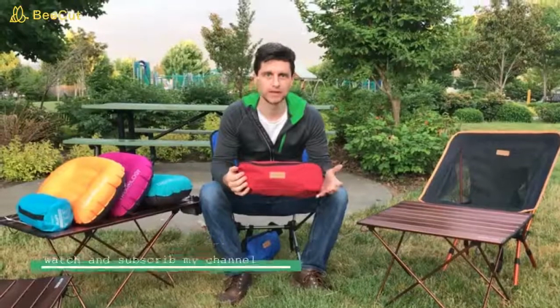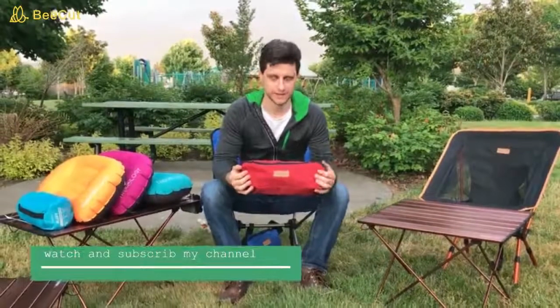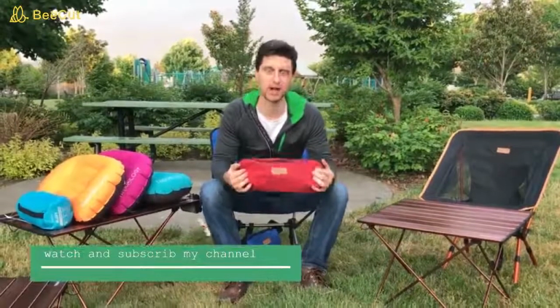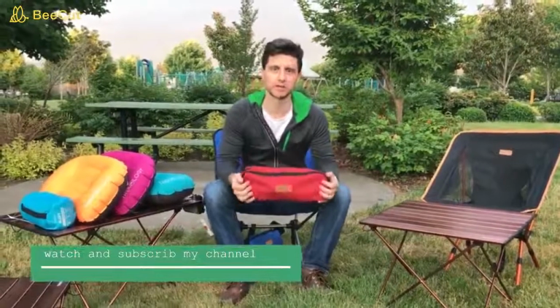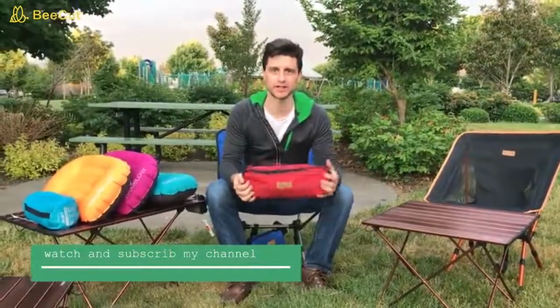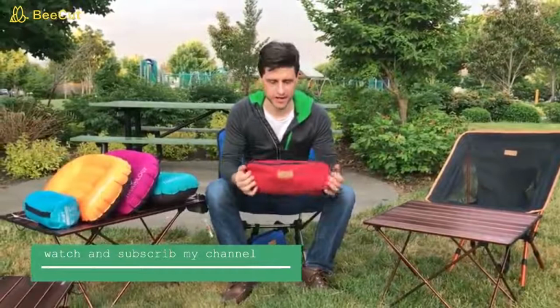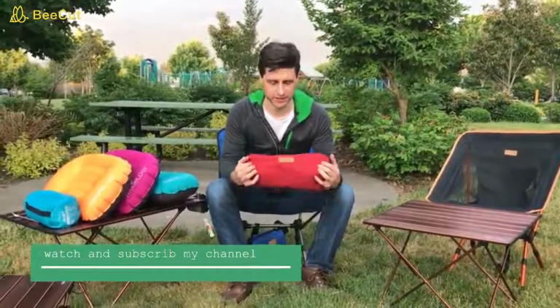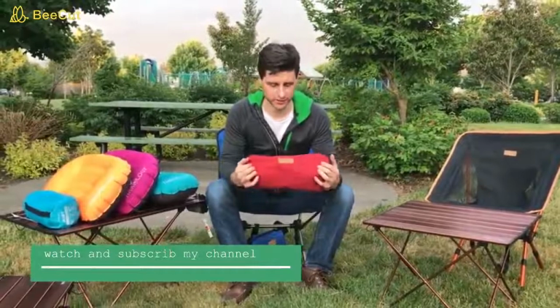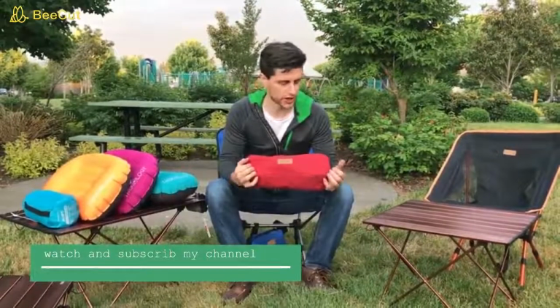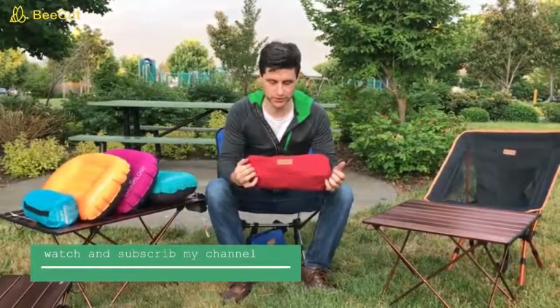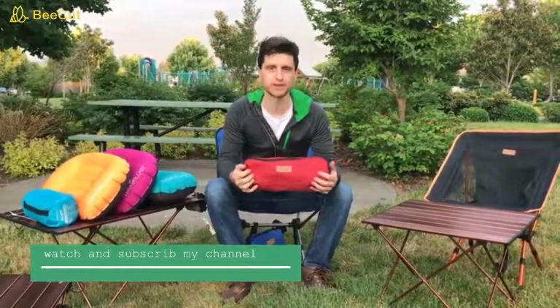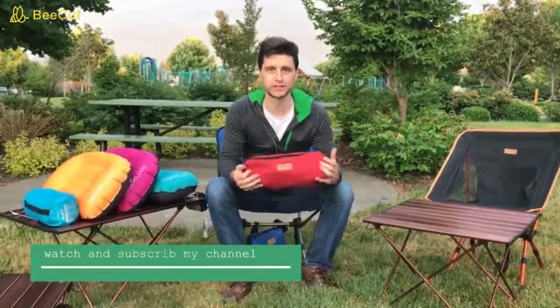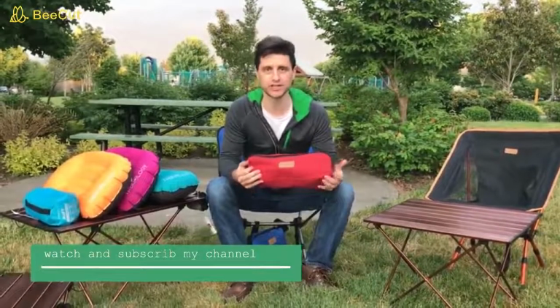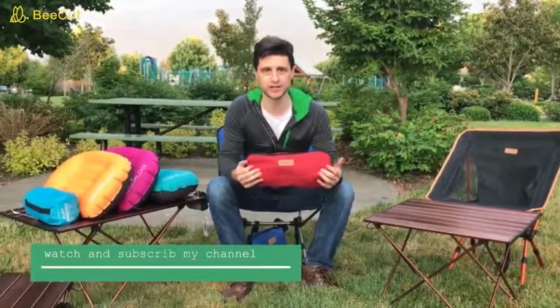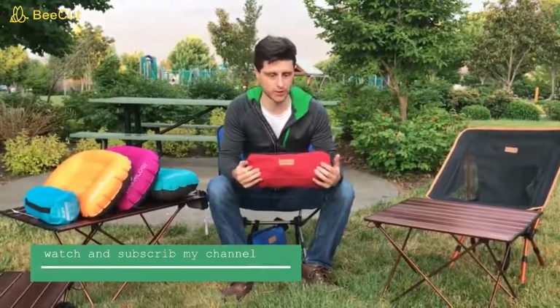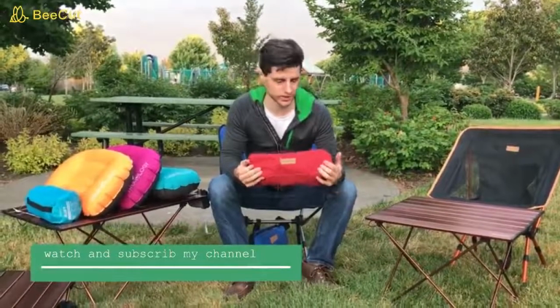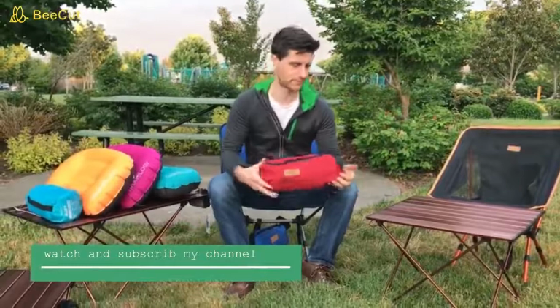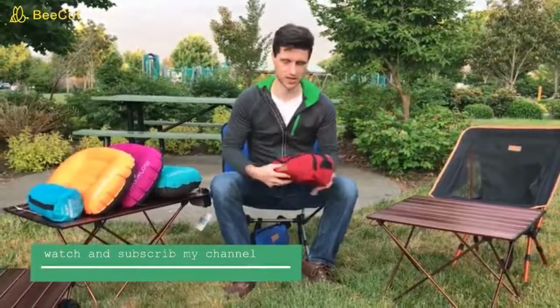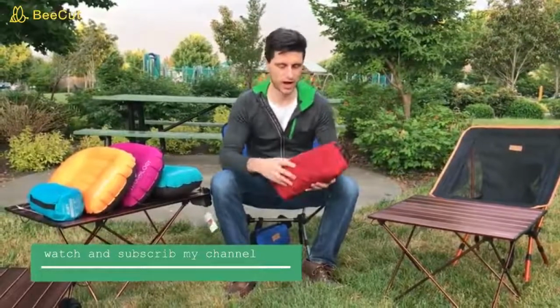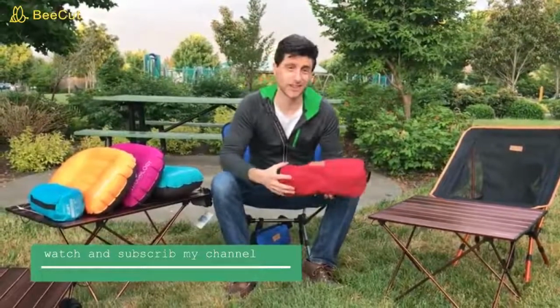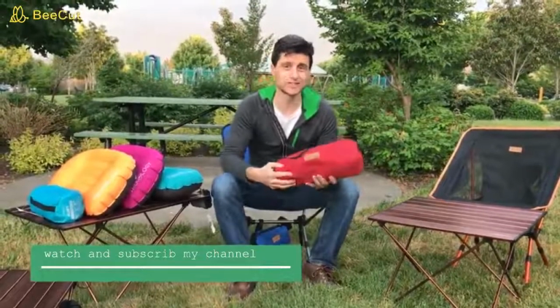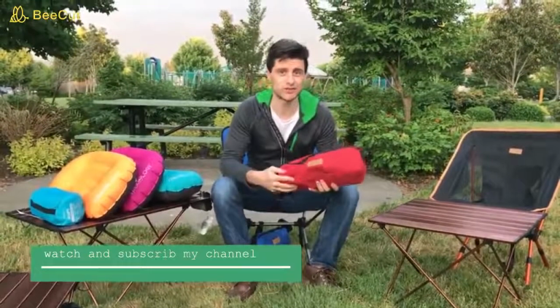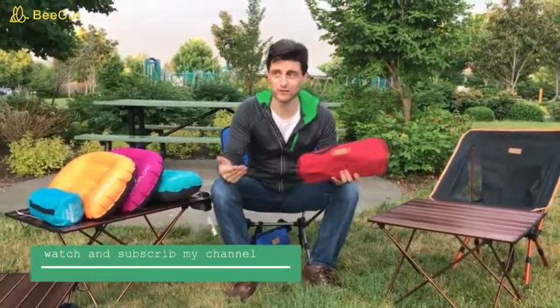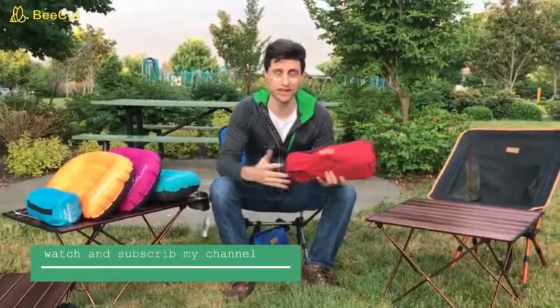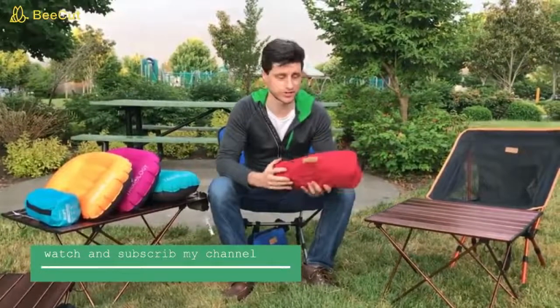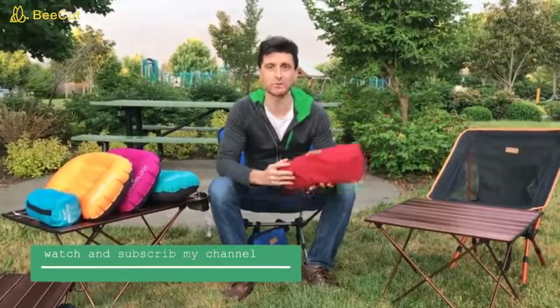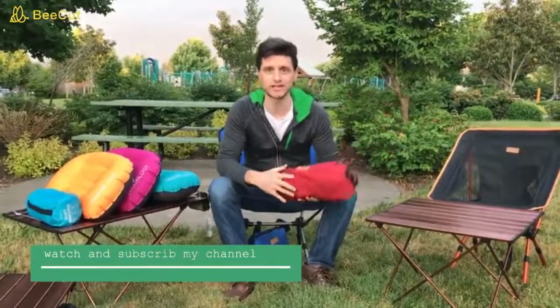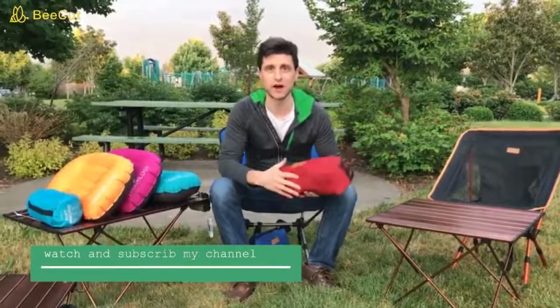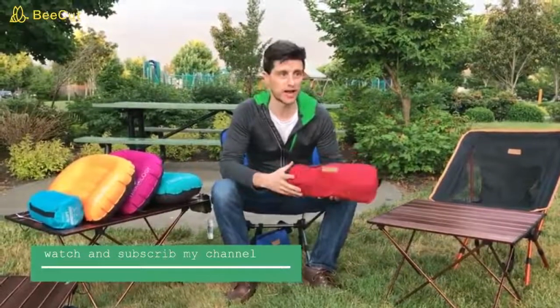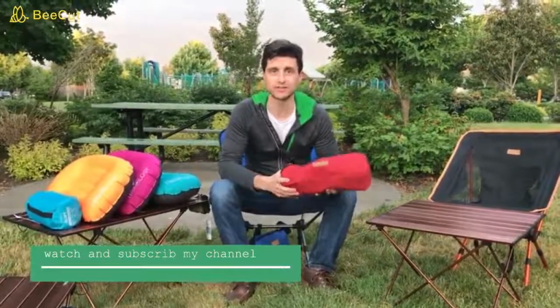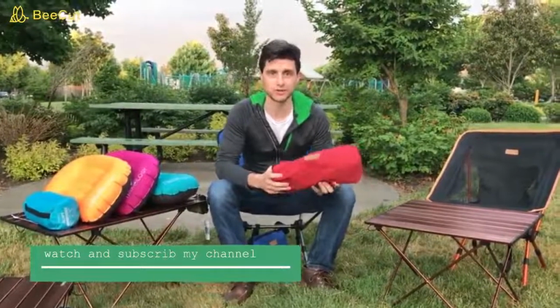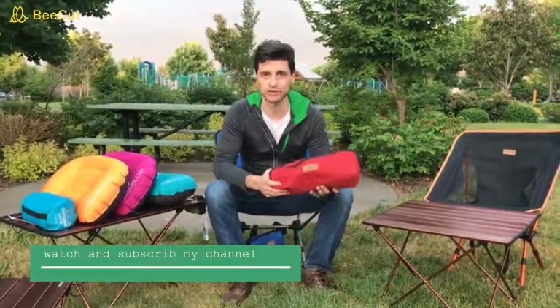Hey guys, this is Paul here from Trigology. I just wanted to introduce everybody to the Trigology EasyGo Outdoor Chair. I really like using this chair for anything outdoors — outdoor picnics, outdoor concerts, or outdoor sporting events.